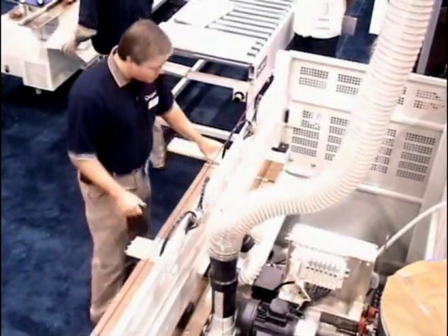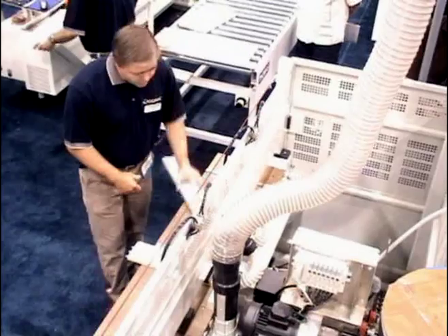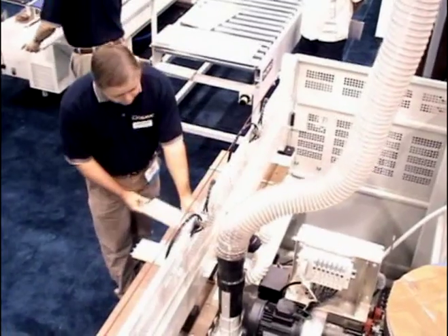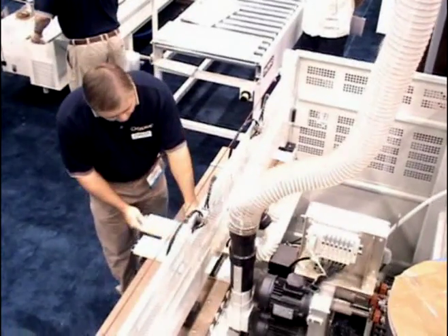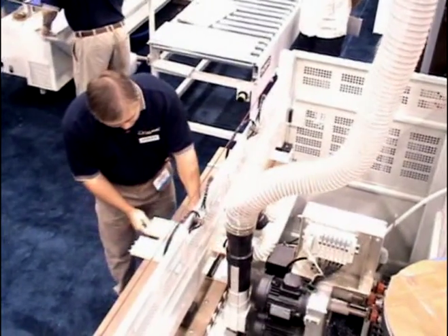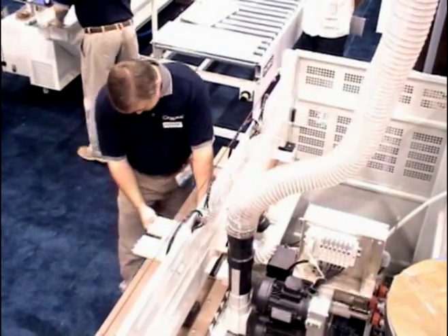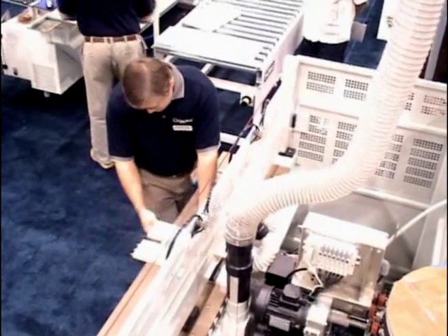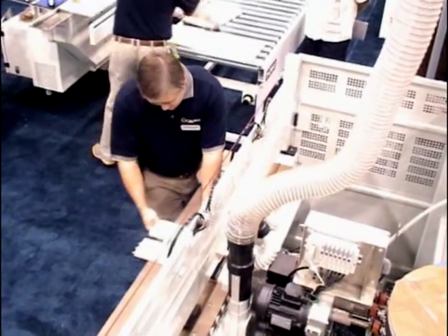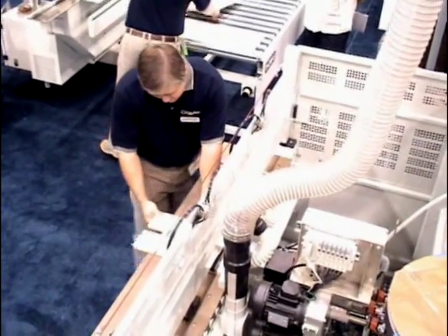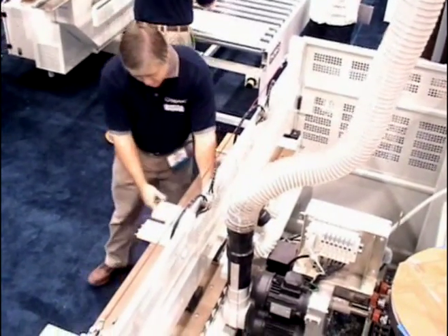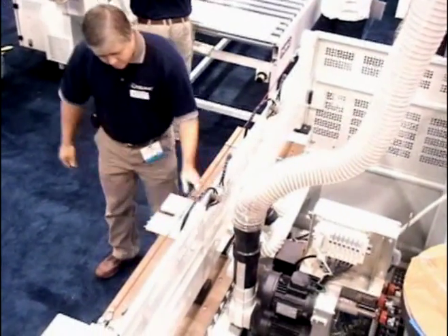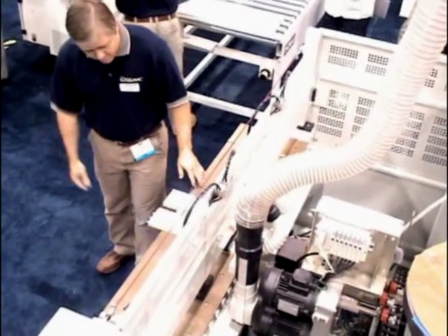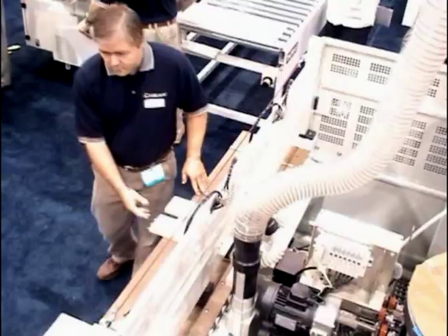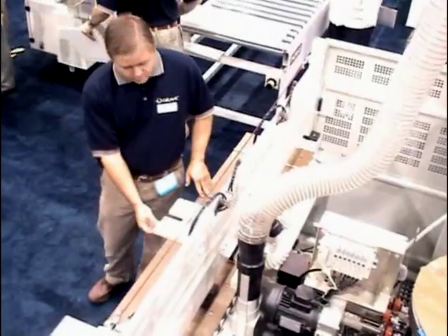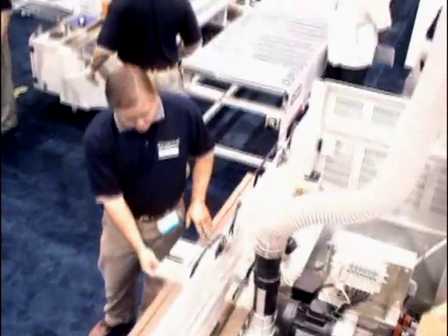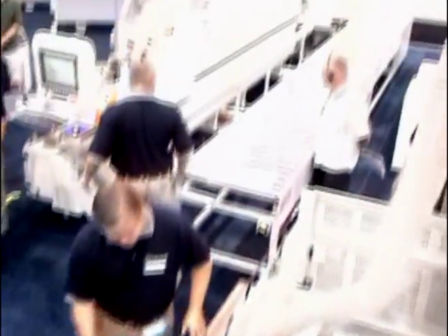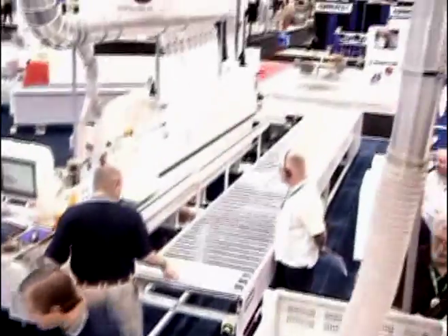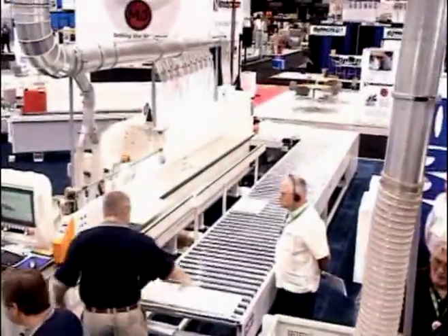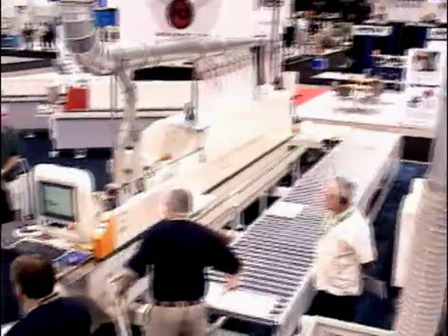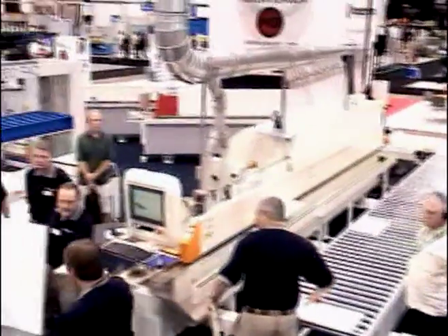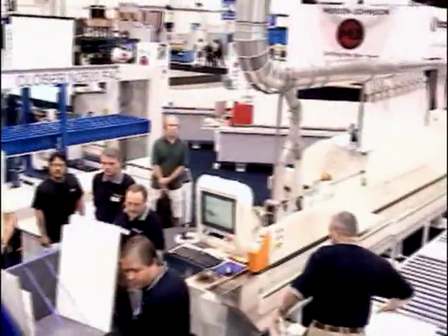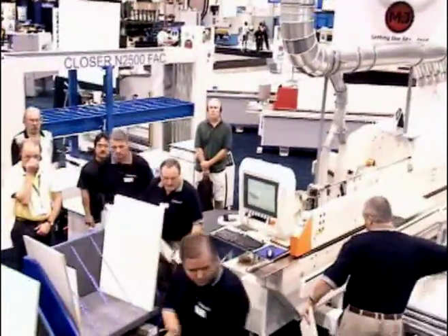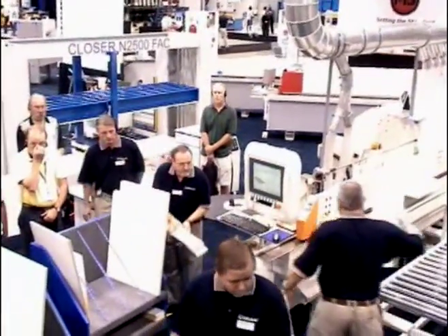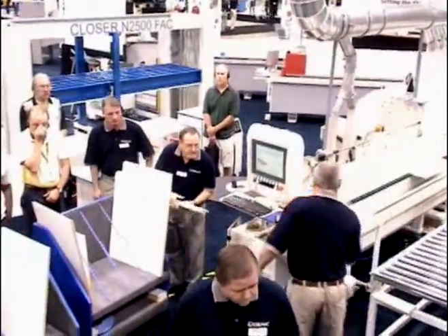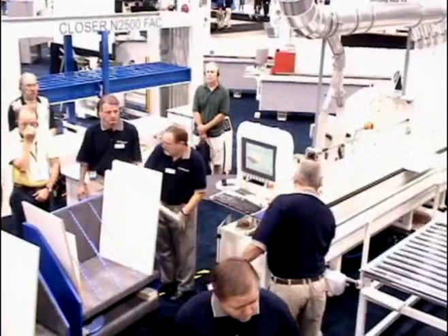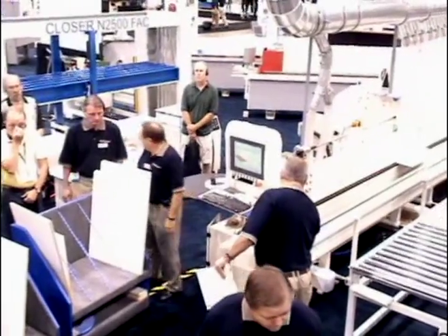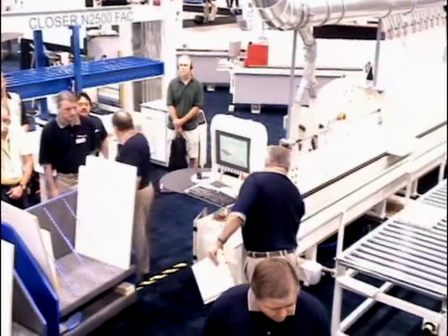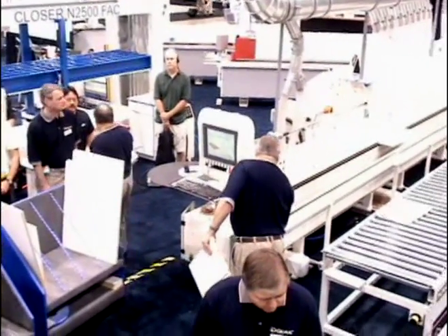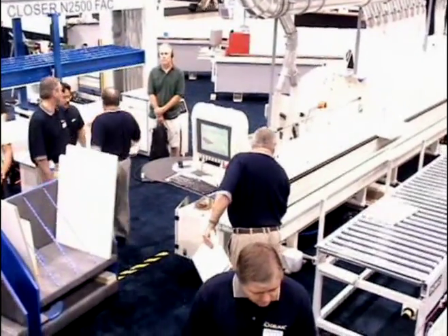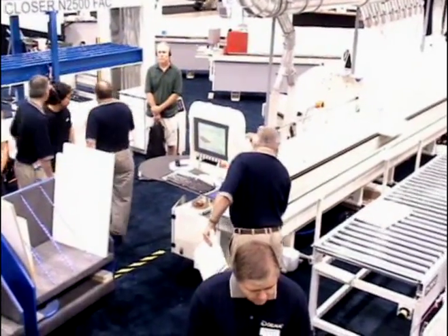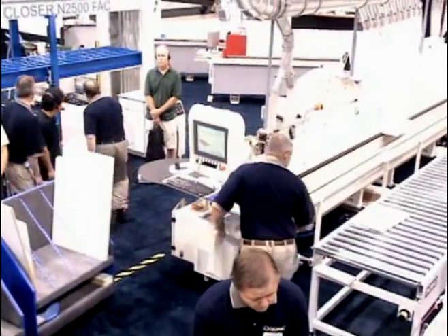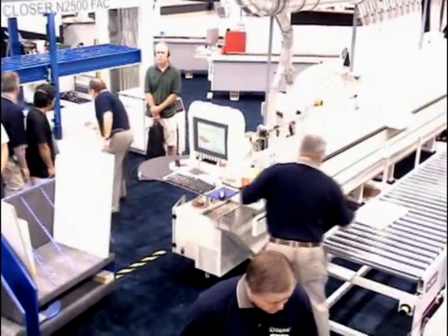Meanwhile, on the IDM KS 5800 Edgebander, the operator pulls parts from the mobile cart and sends them through. Parts are automatically returned to the operator for another pass or for unloading to the carts to move to assembly.